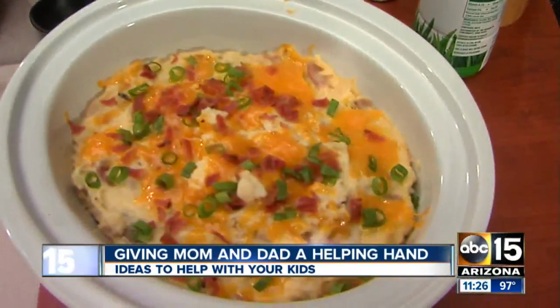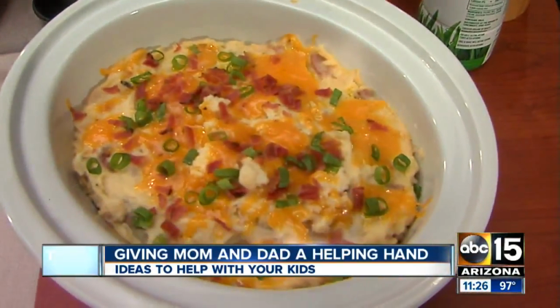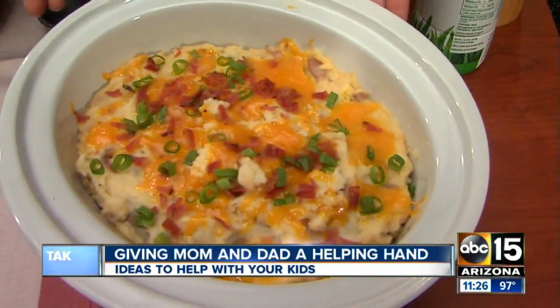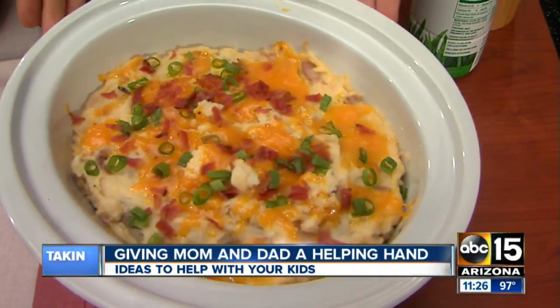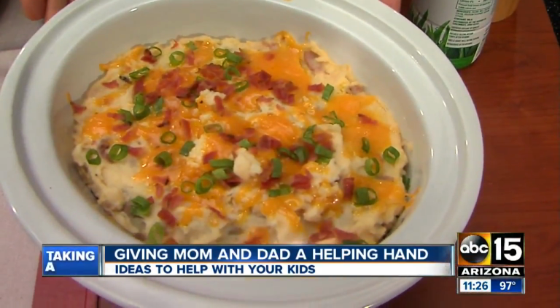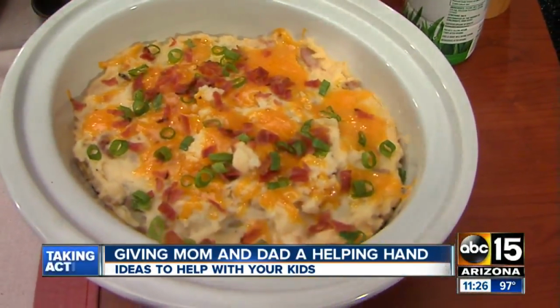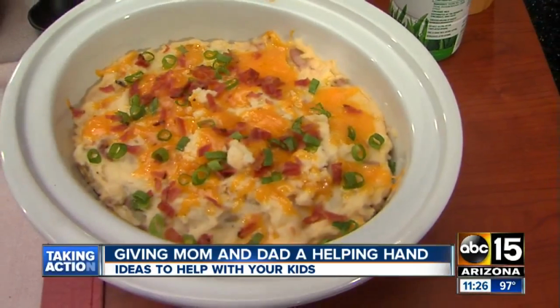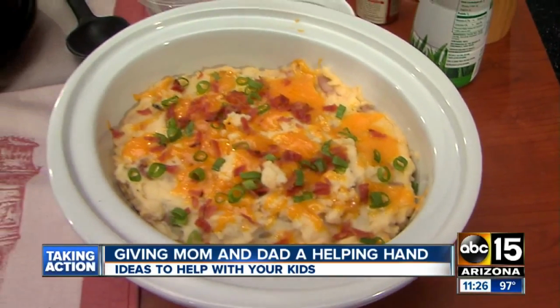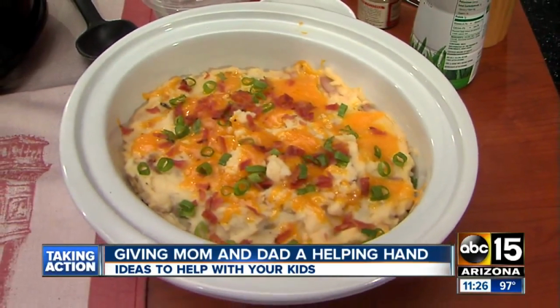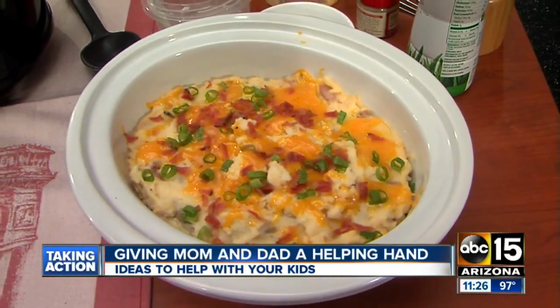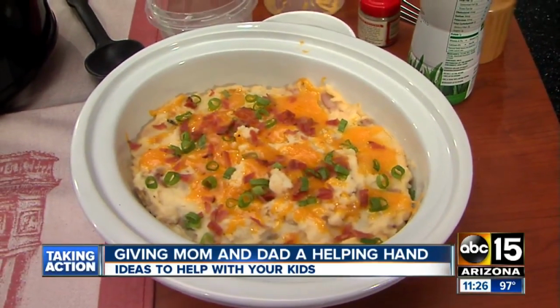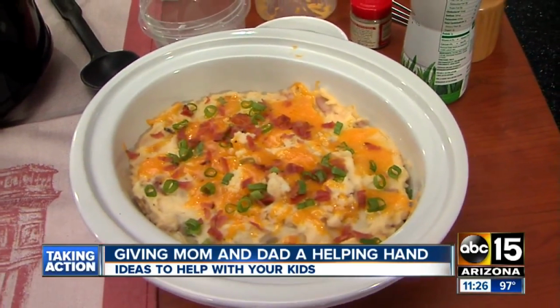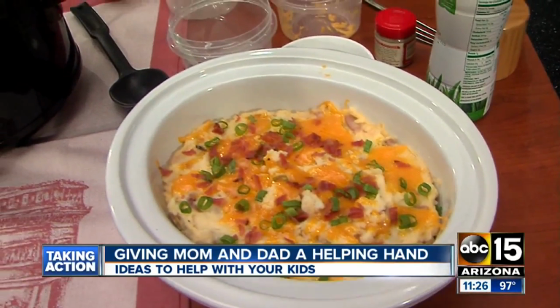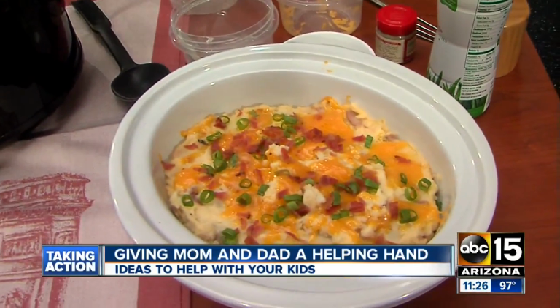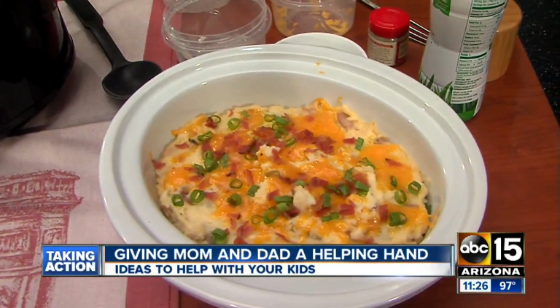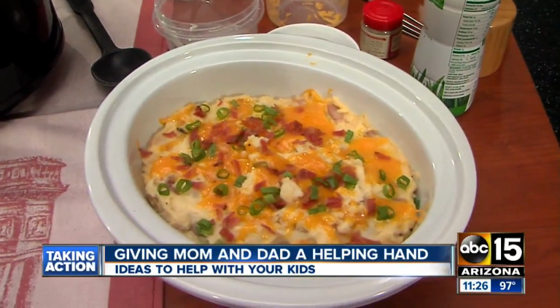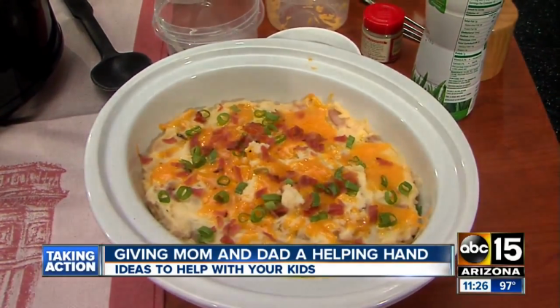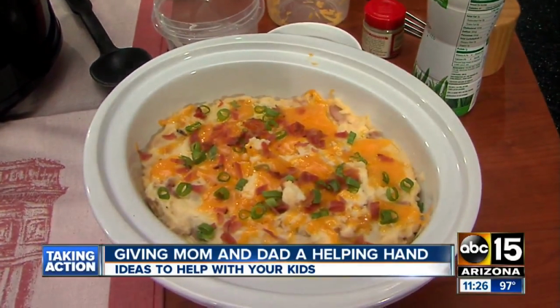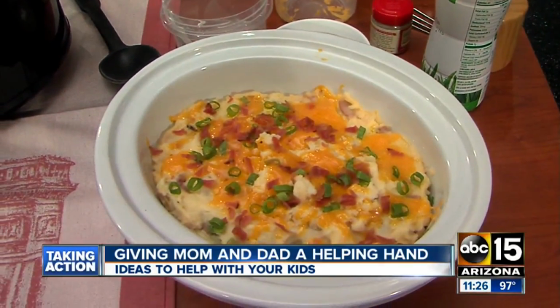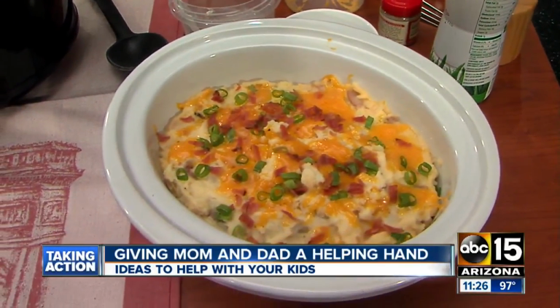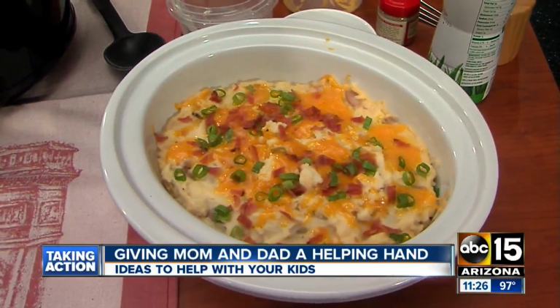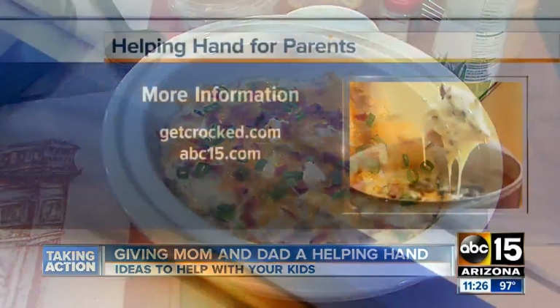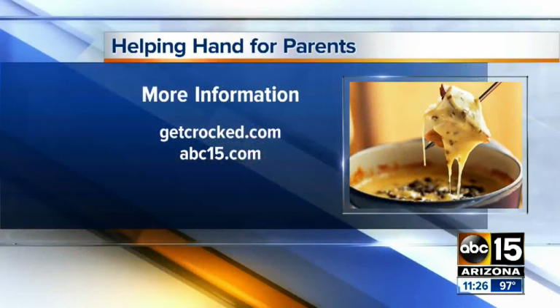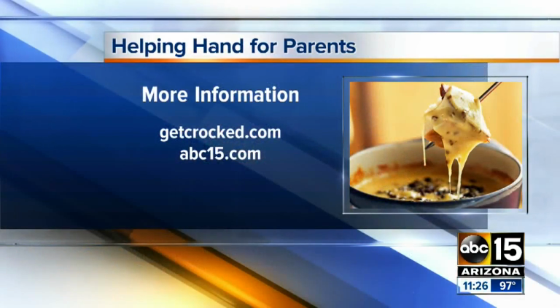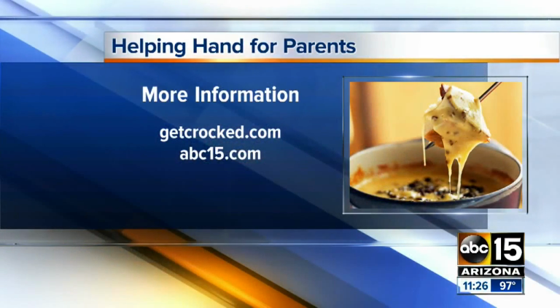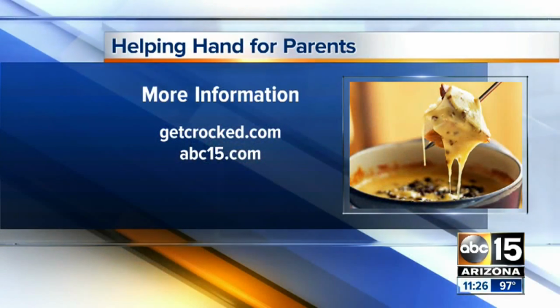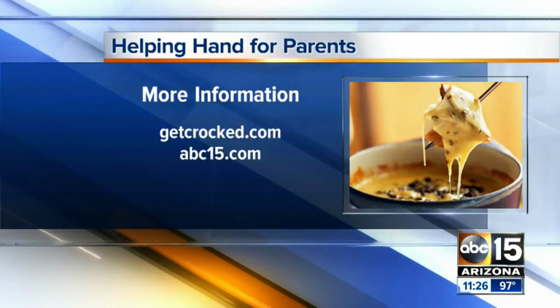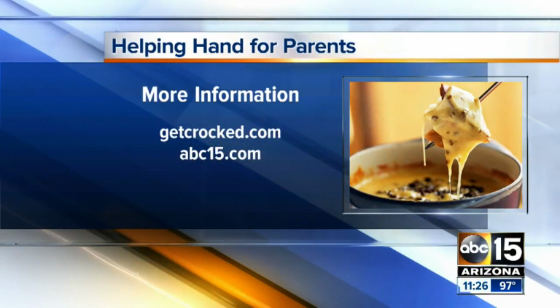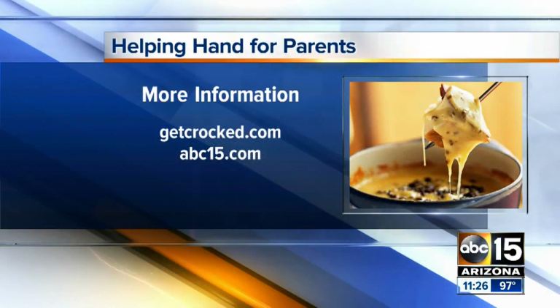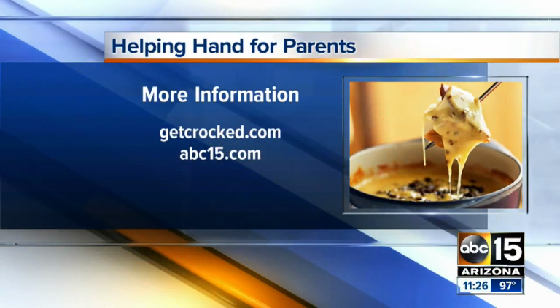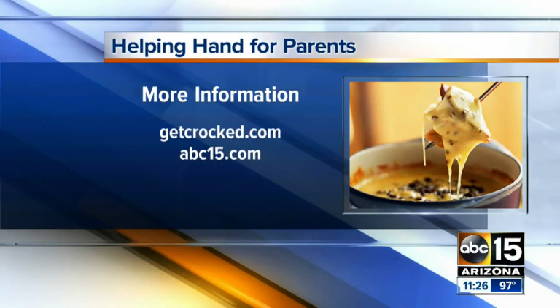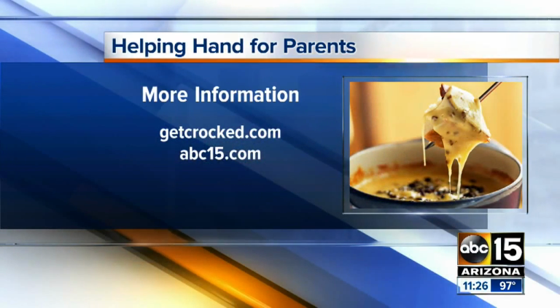And then you come out with this beautiful, delicious potato casserole. getcrock.com — probably a lot easier than we just made it look. Go check out the recipe. Back after this.